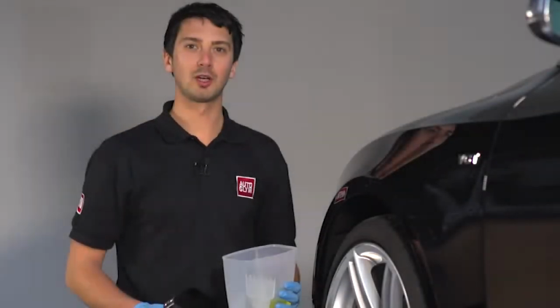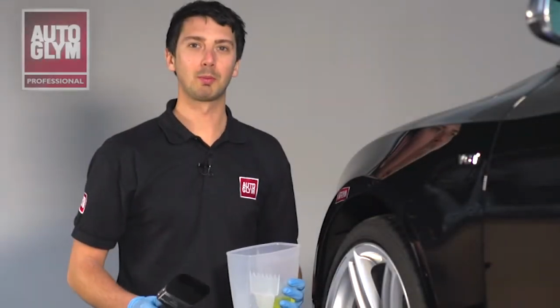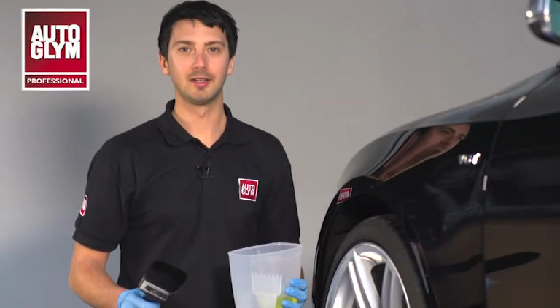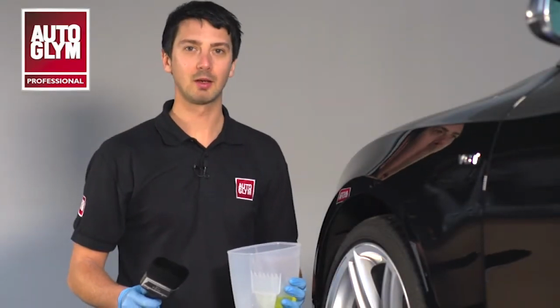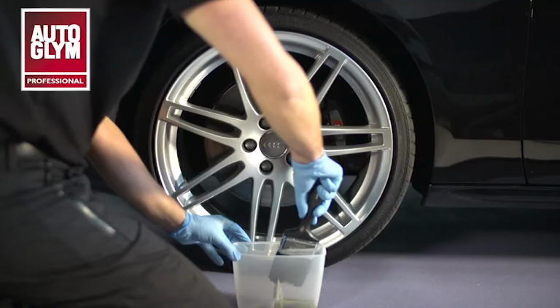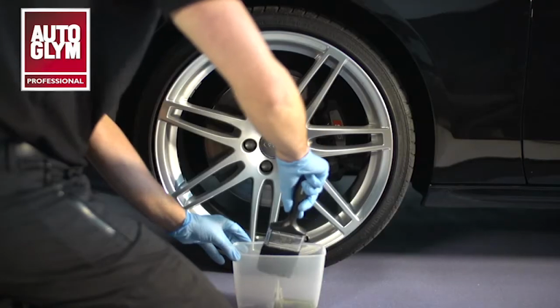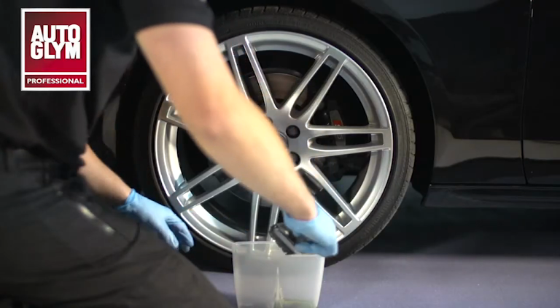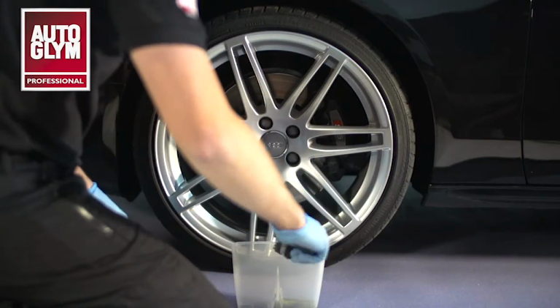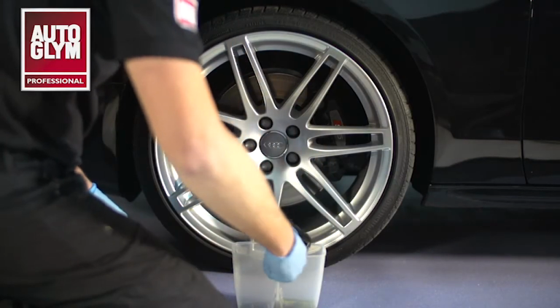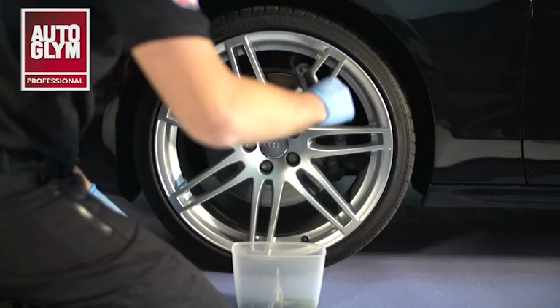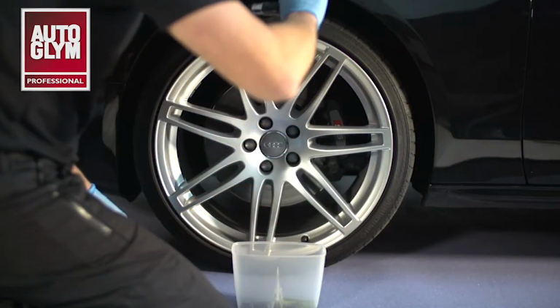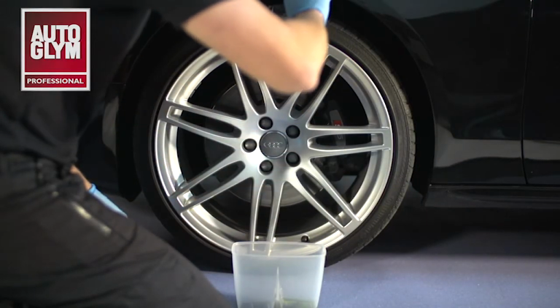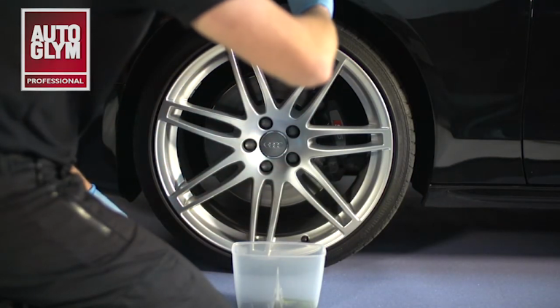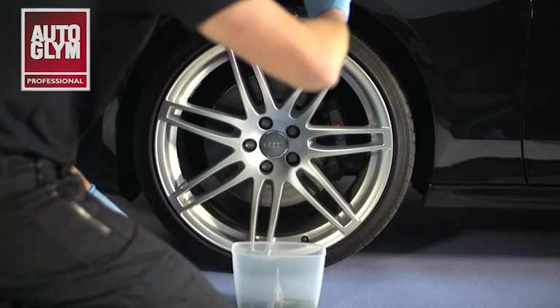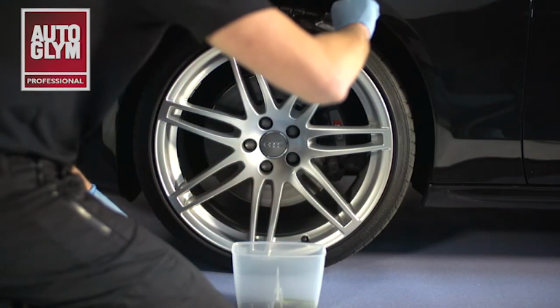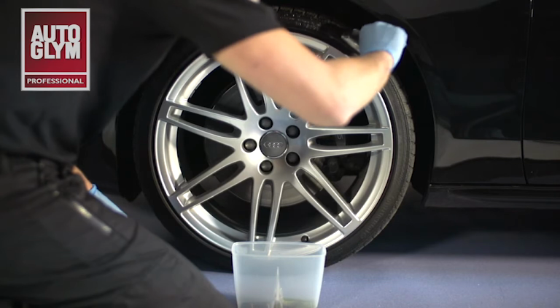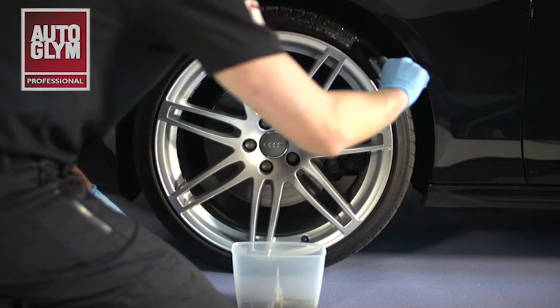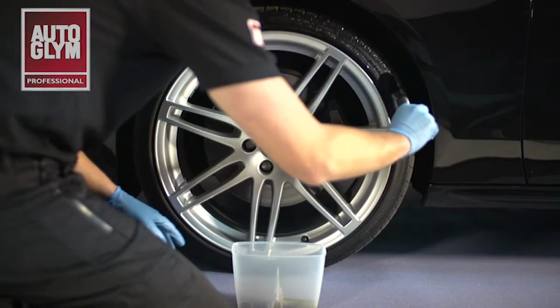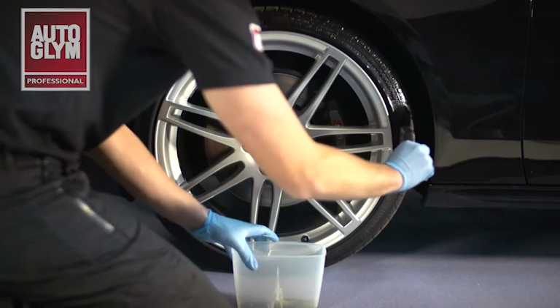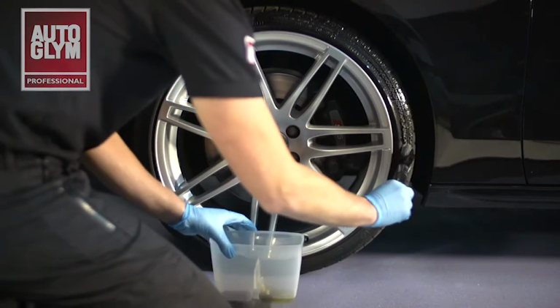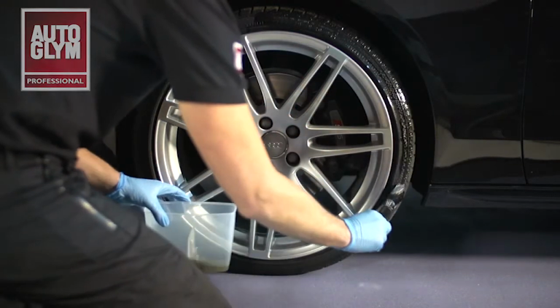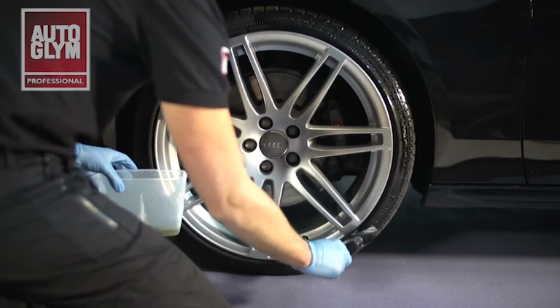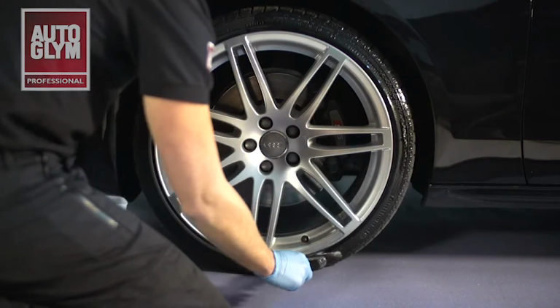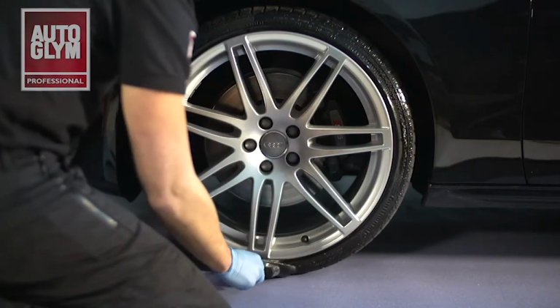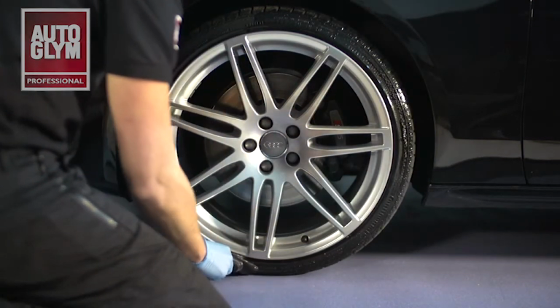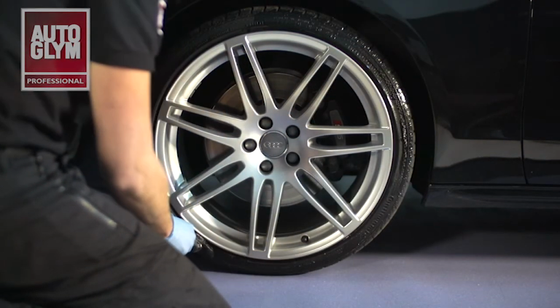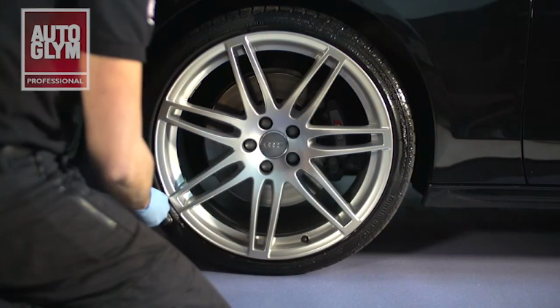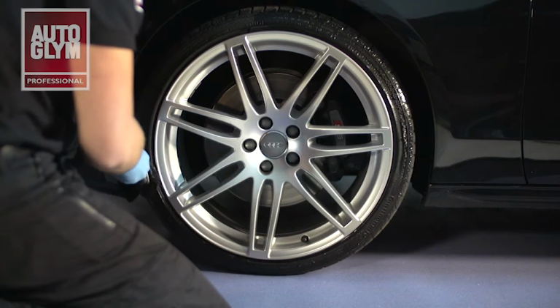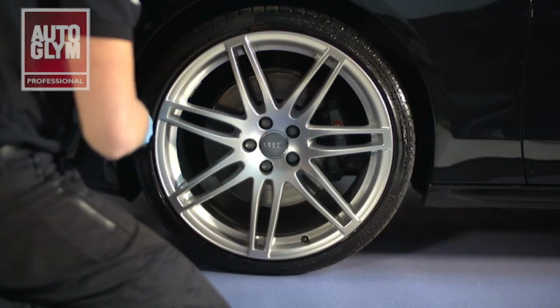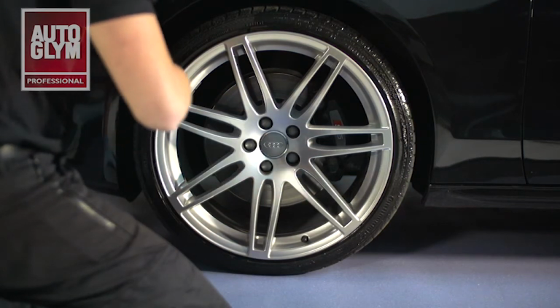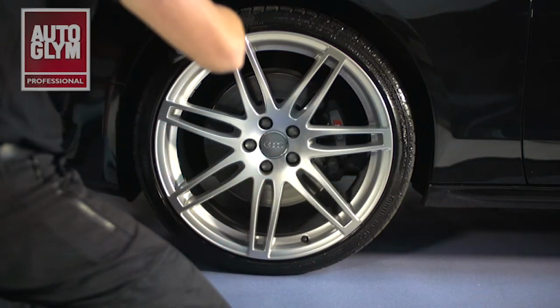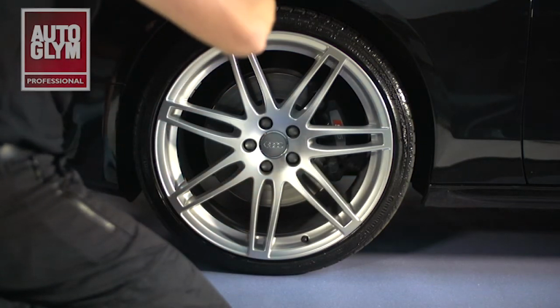Autoglym Rubber Plus Cleaner can be used to clean and dress all types of tyres. Using a paintbrush, apply a small amount to the tyre, ensuring an even coating all the way around the tyre wall. One application with the paintbrush is all that's needed to give full coverage.